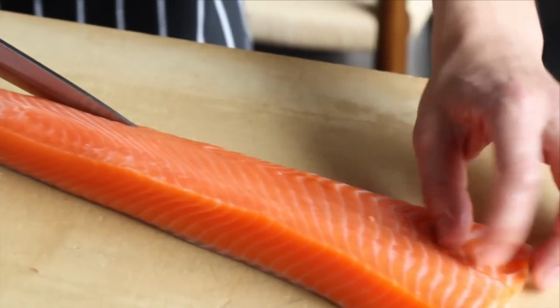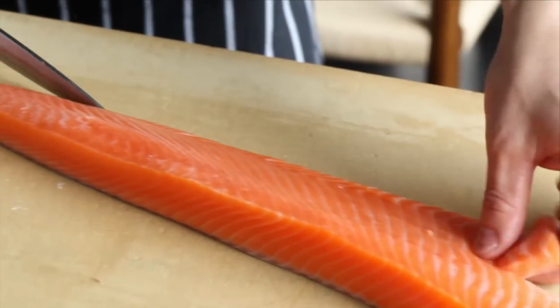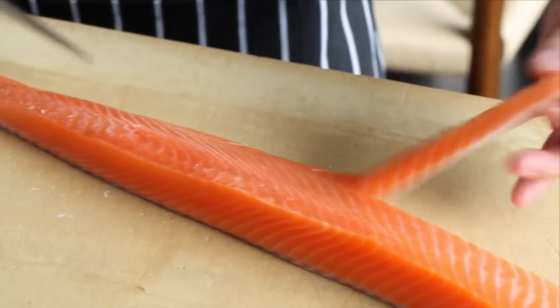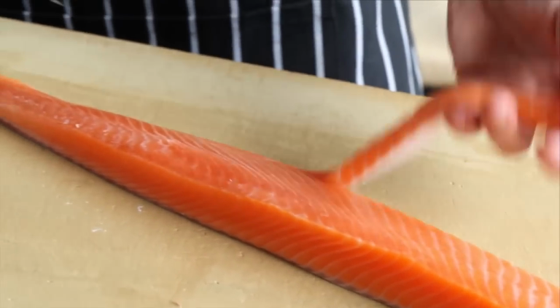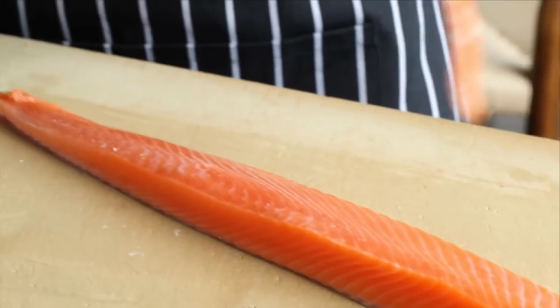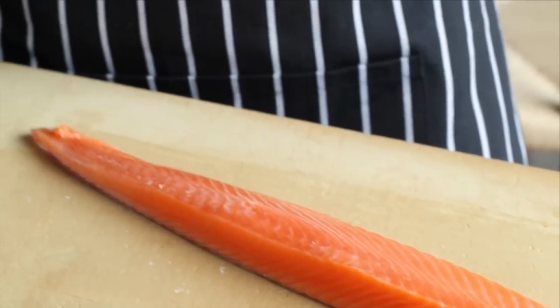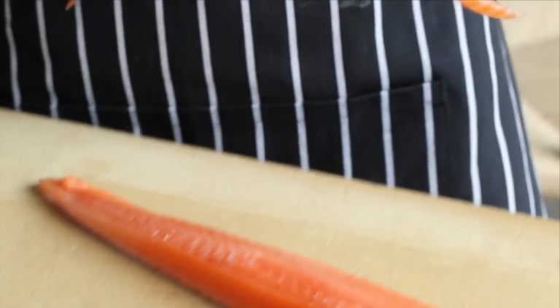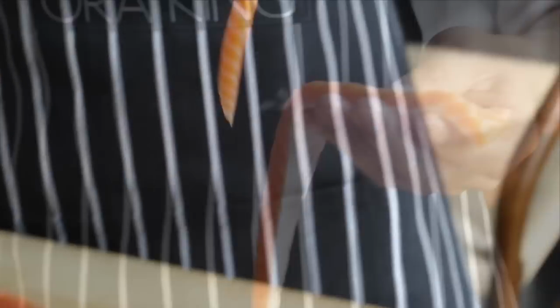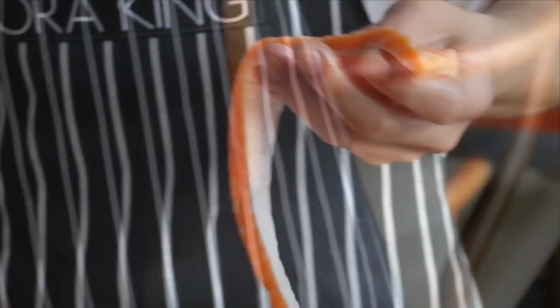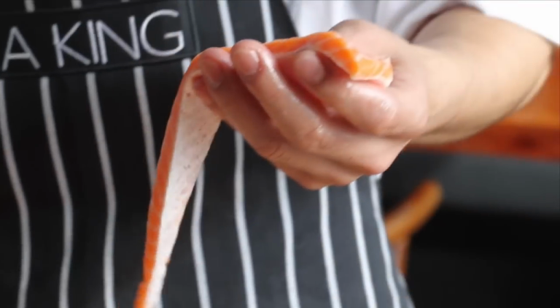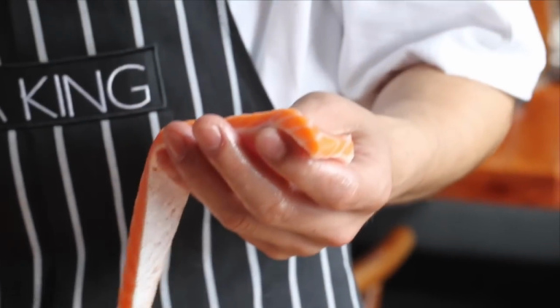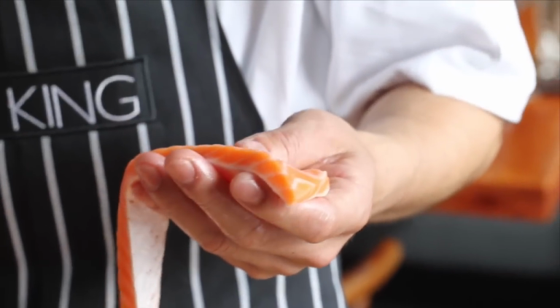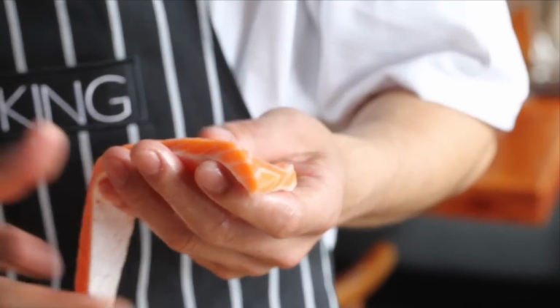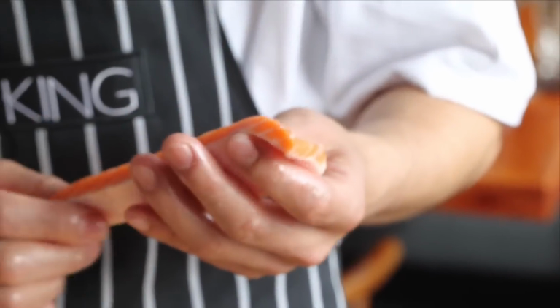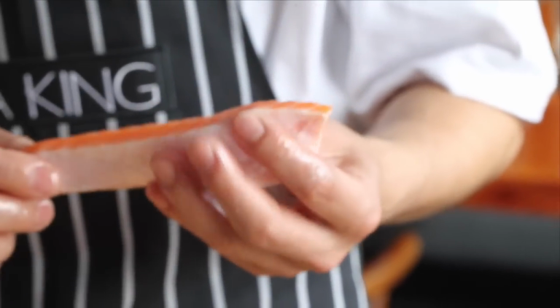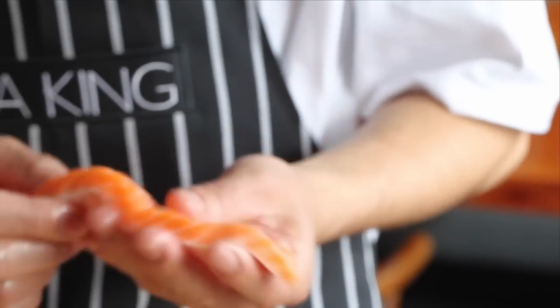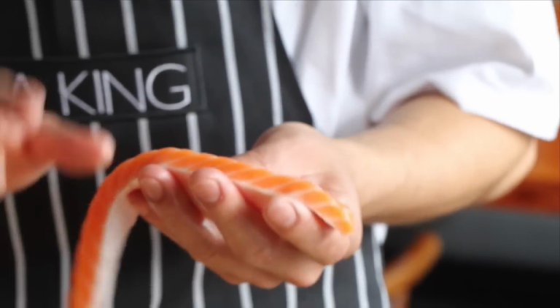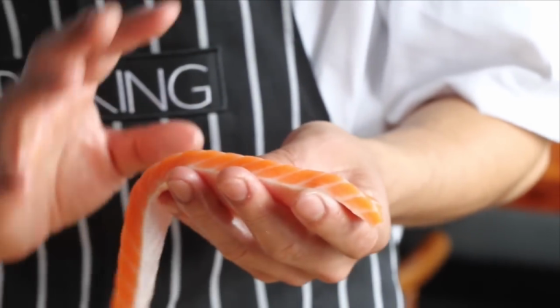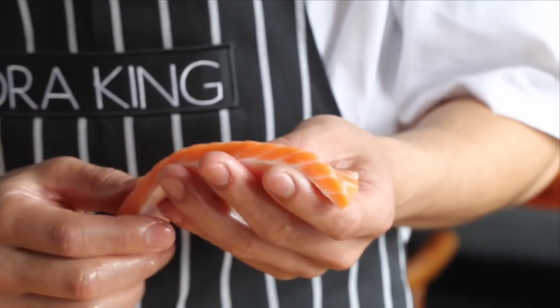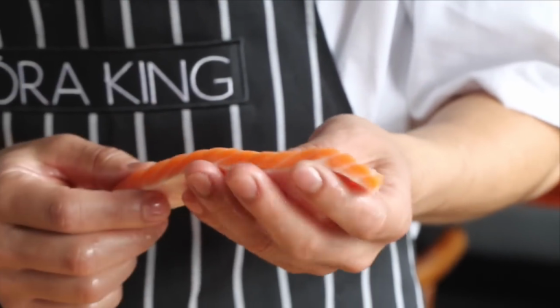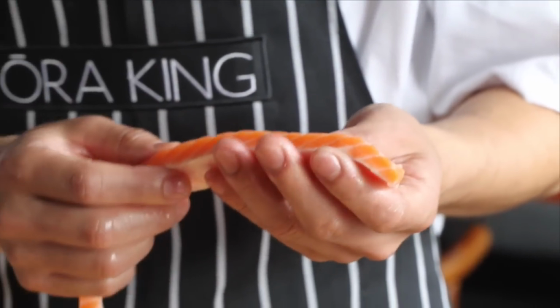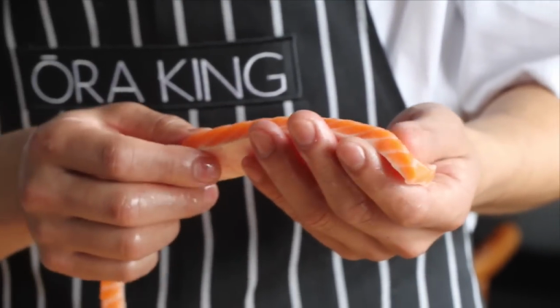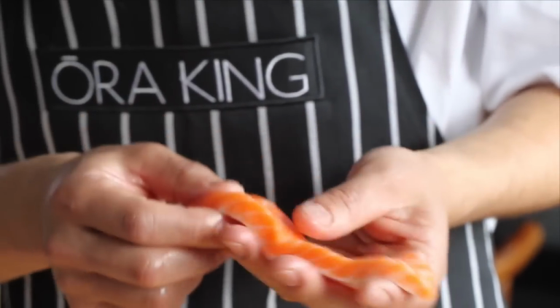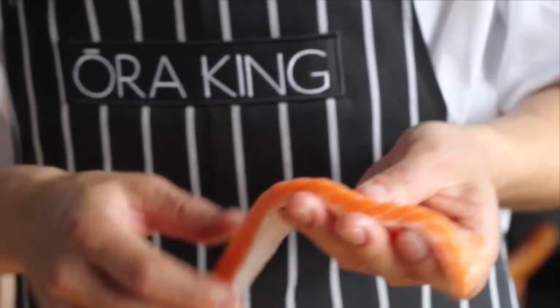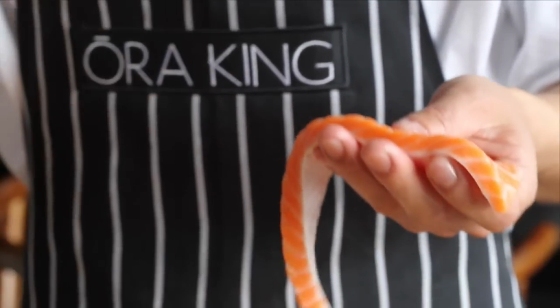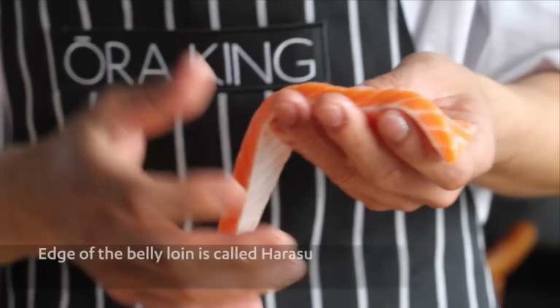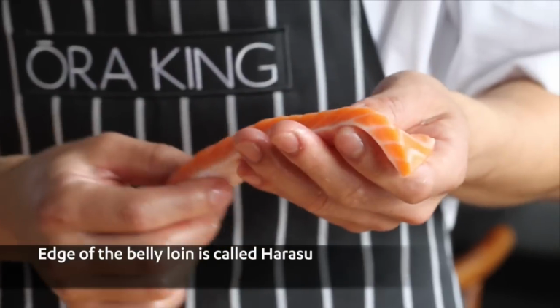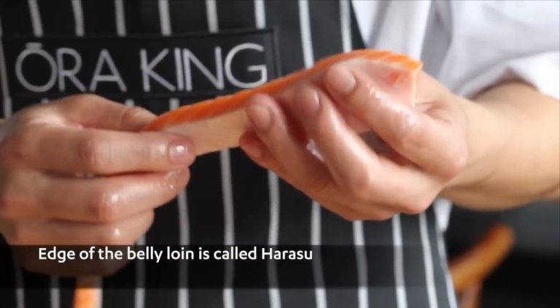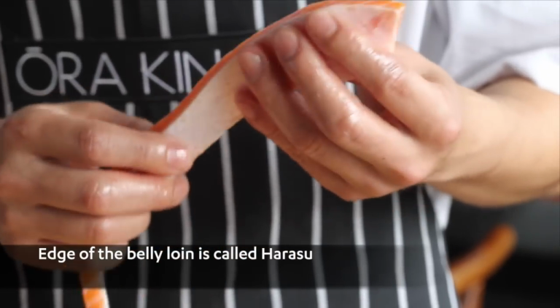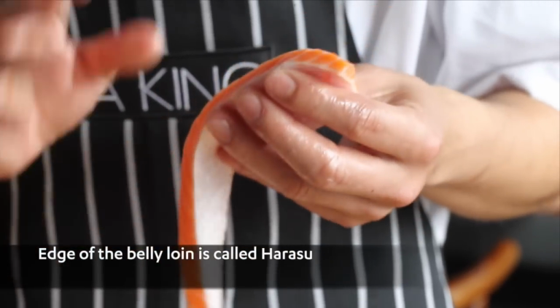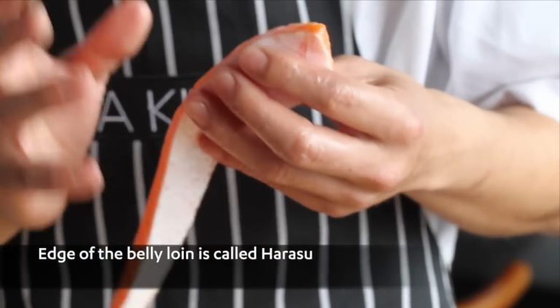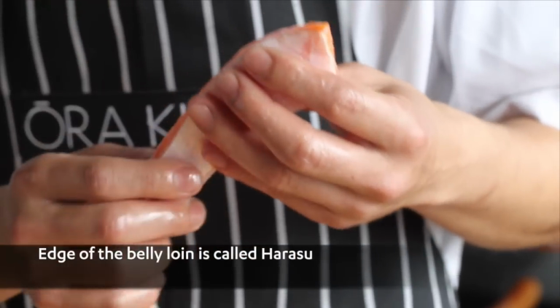Now I'm cutting into a good fillet size for sashimi. The edge of the belly loin is what we call harasu.